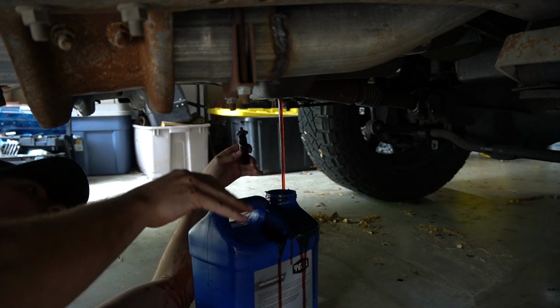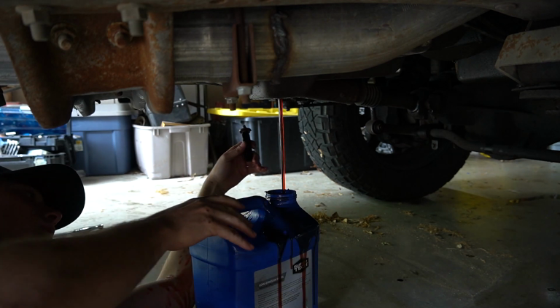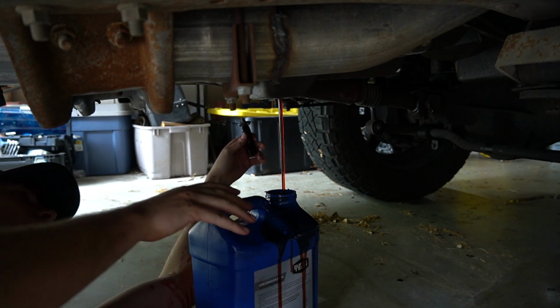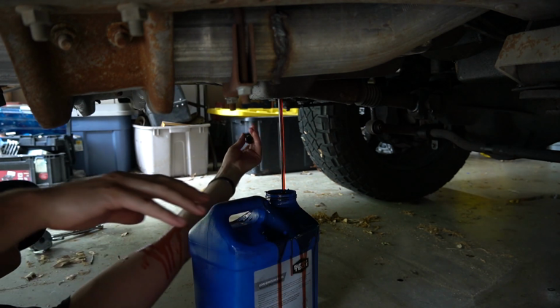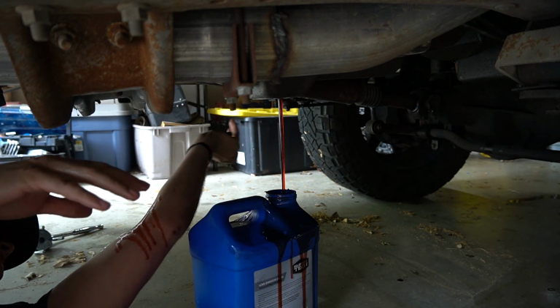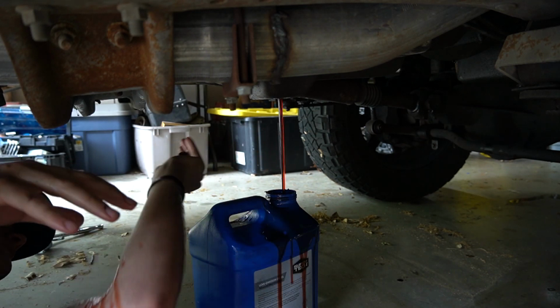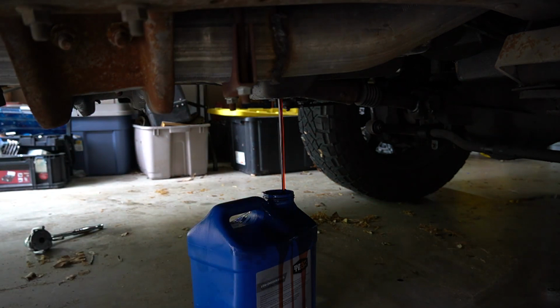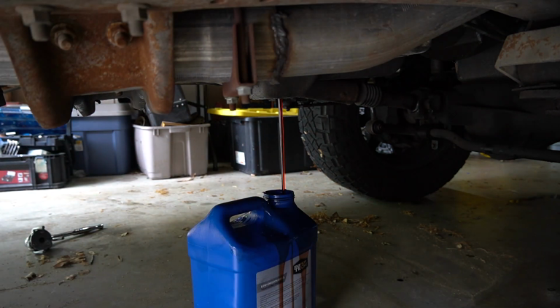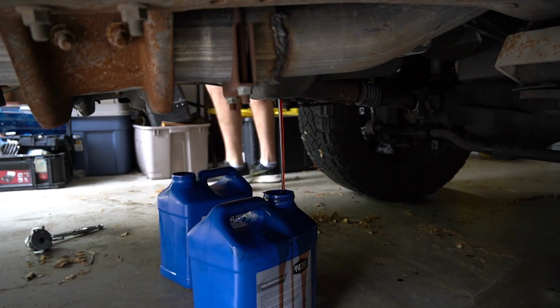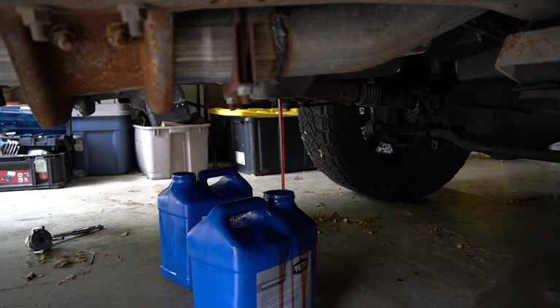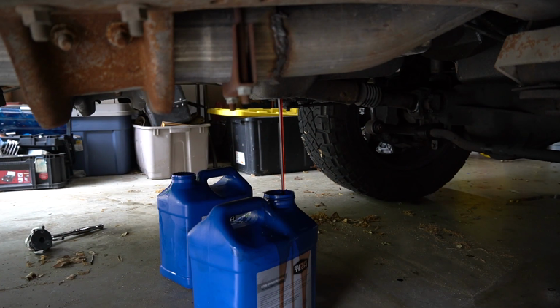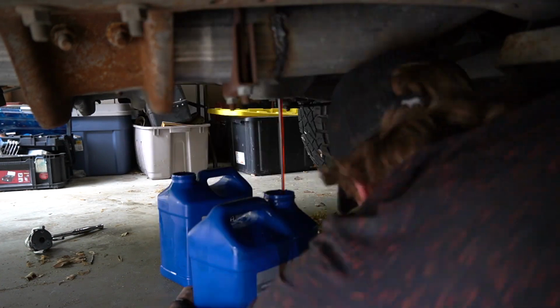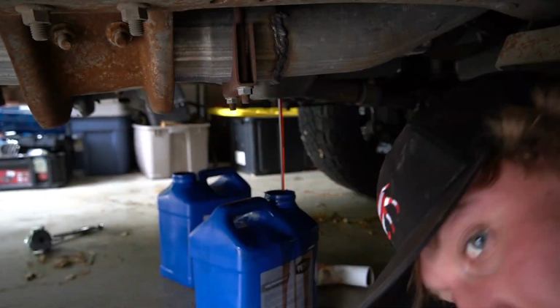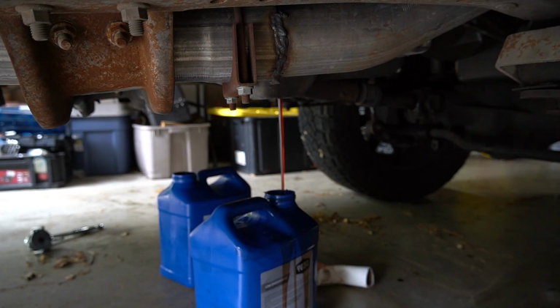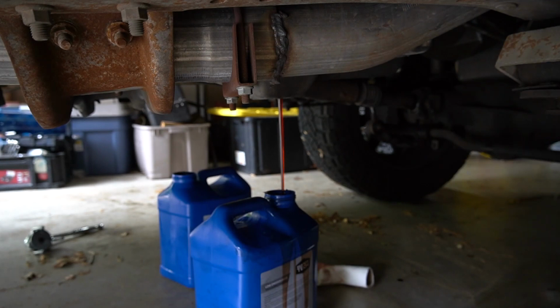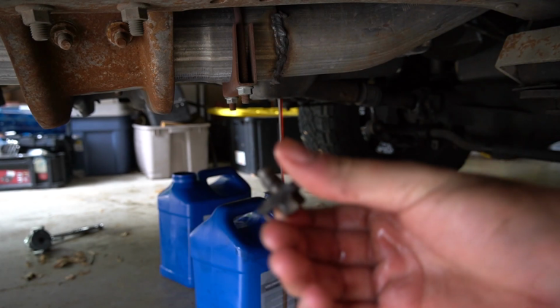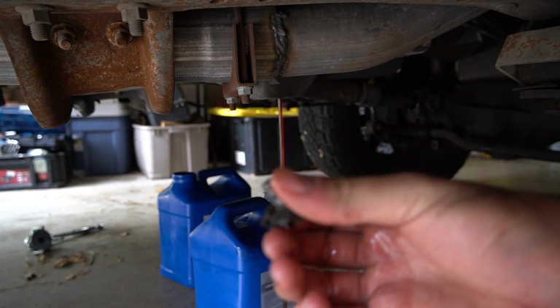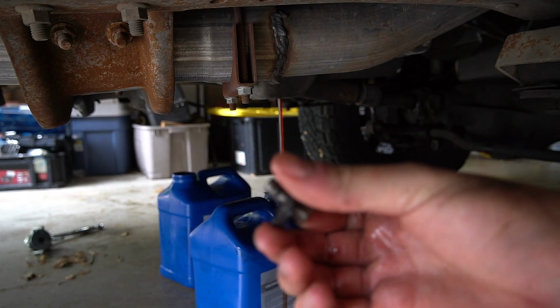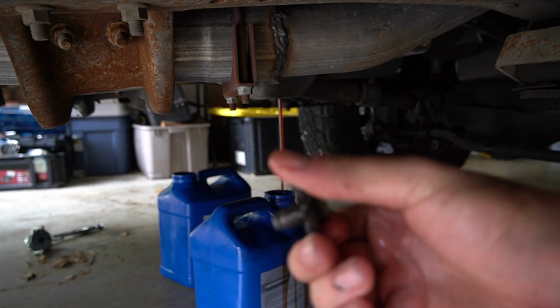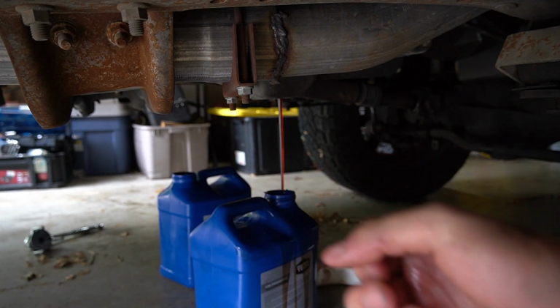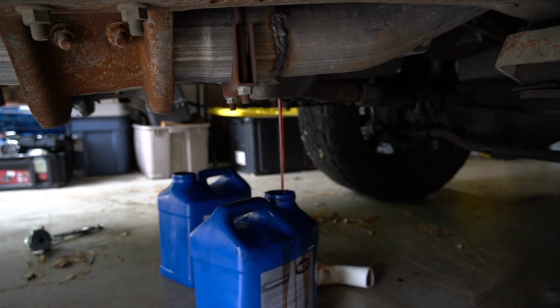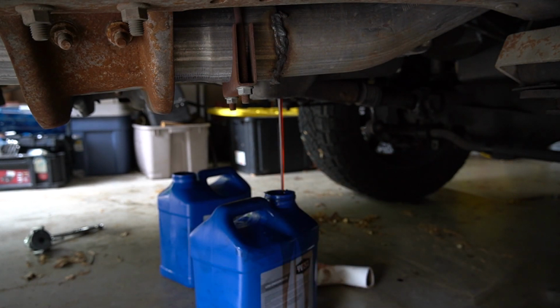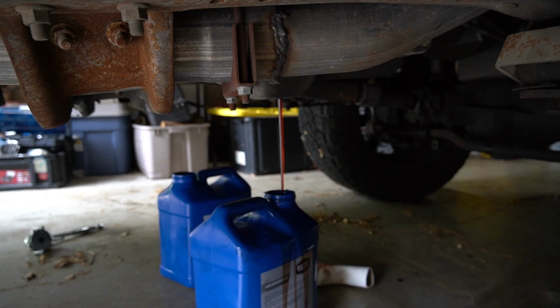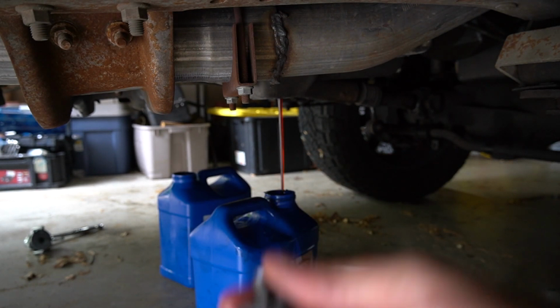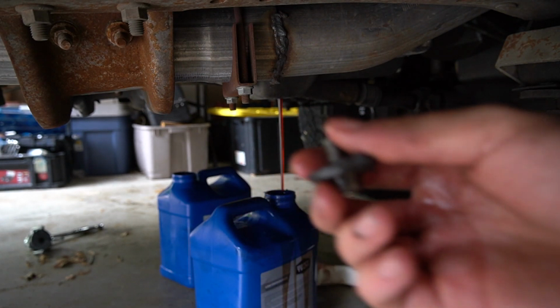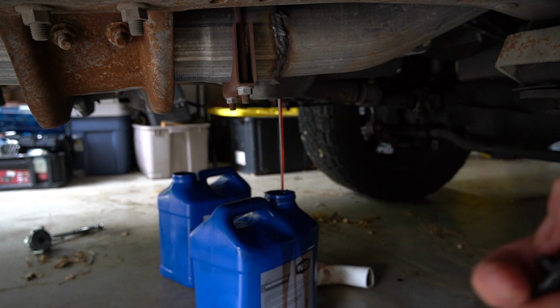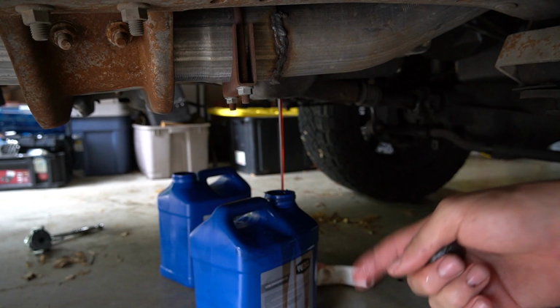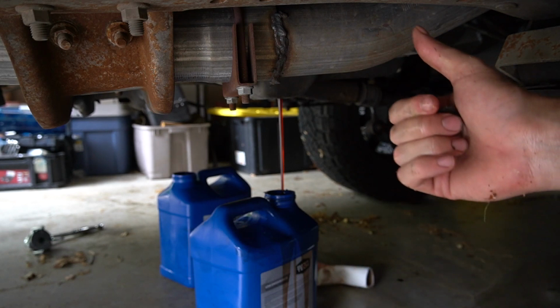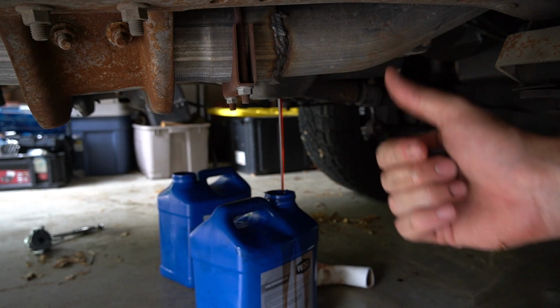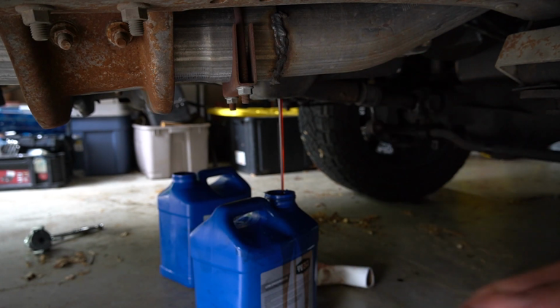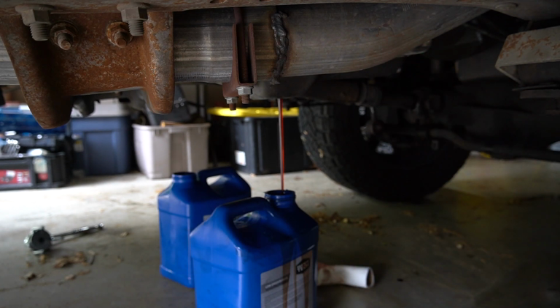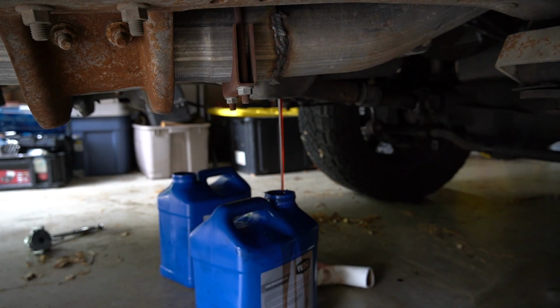I need to clean that up ASAP. Clean this plug with brake parts cleaner, and then we're going to put it back in there once it's done draining.